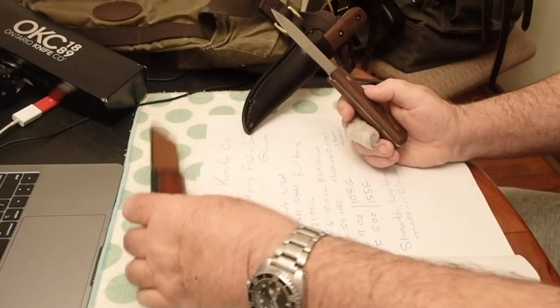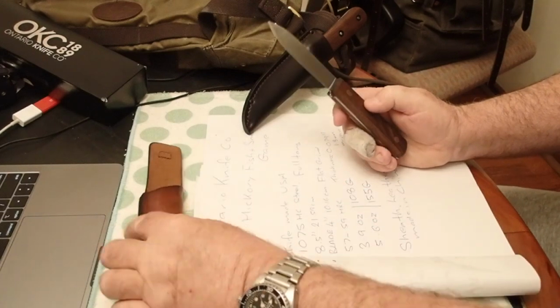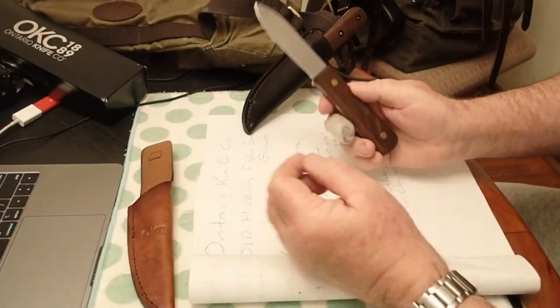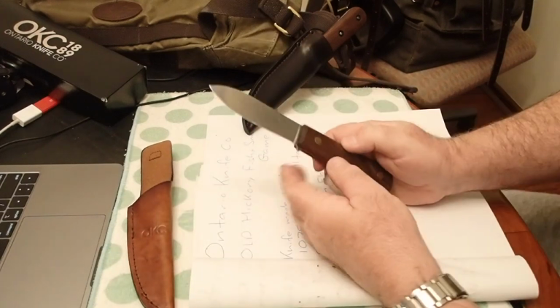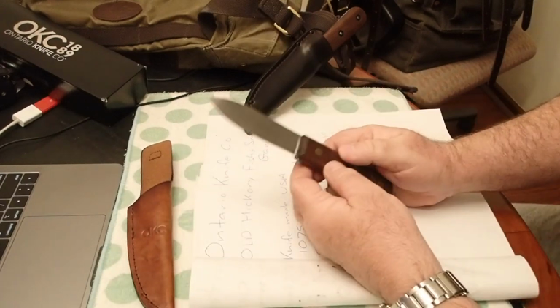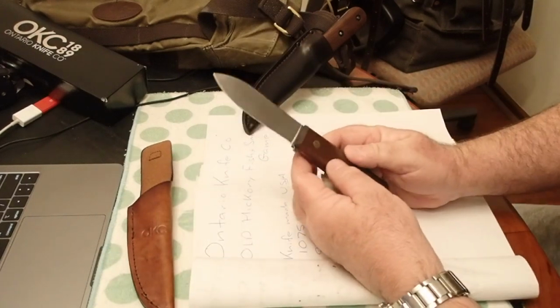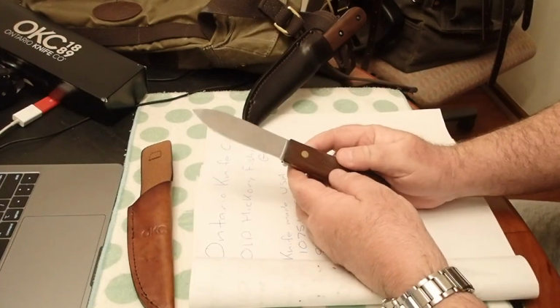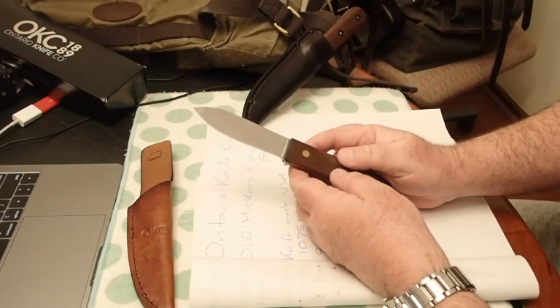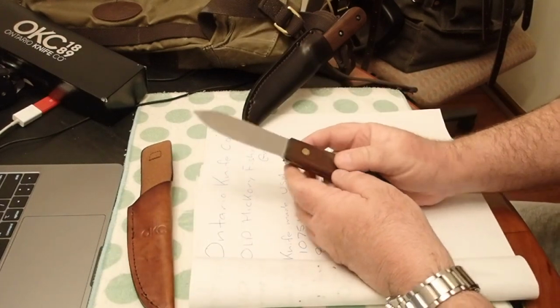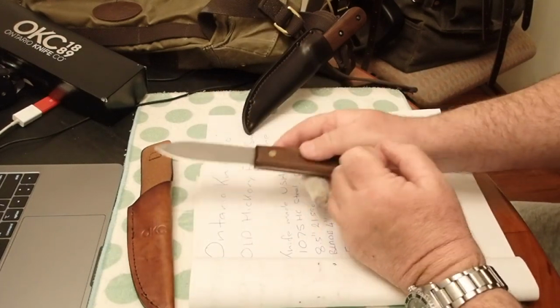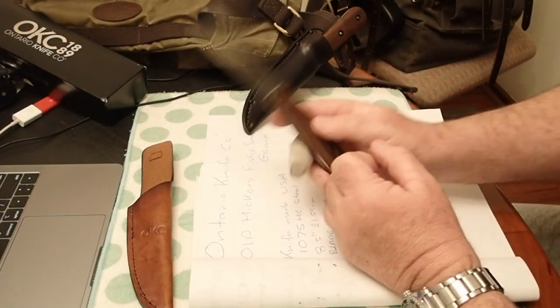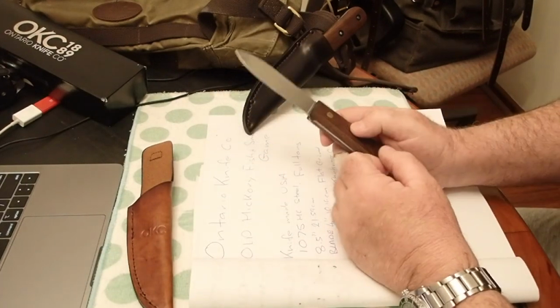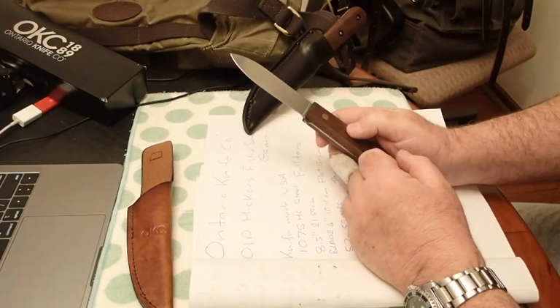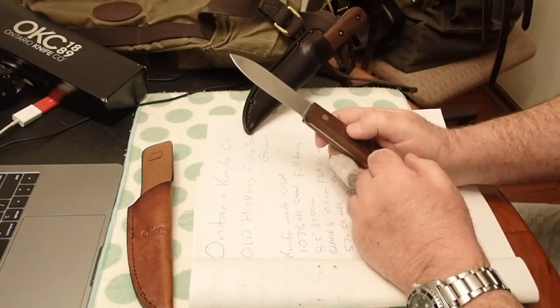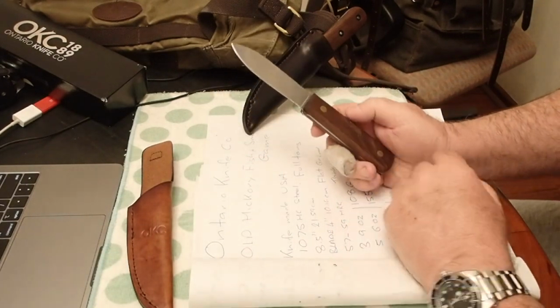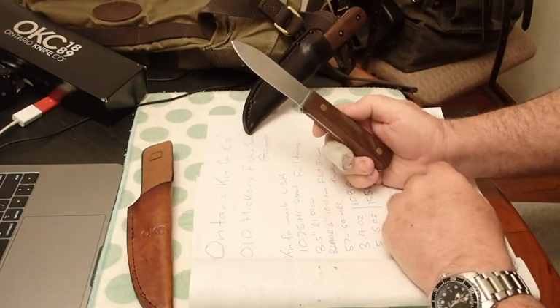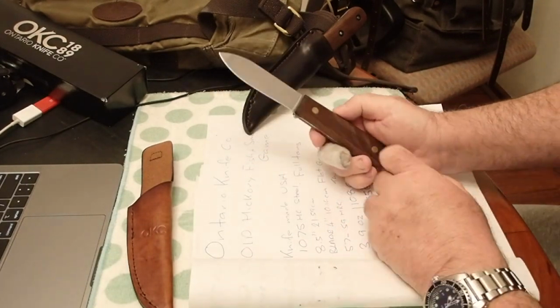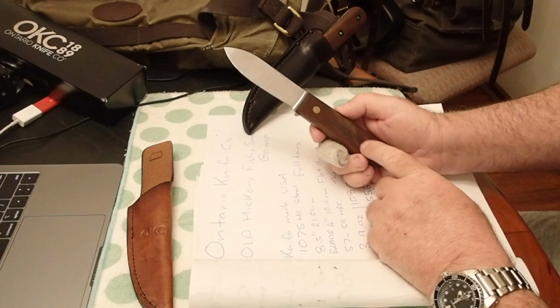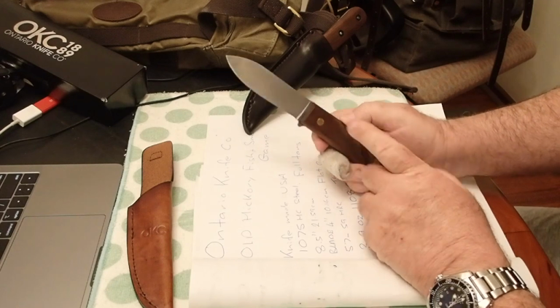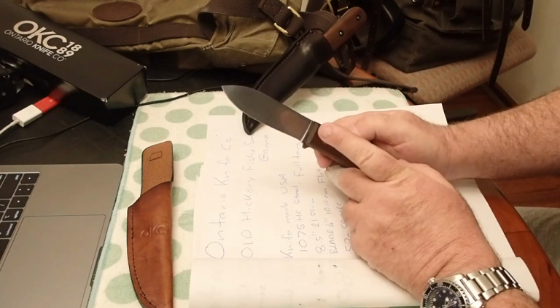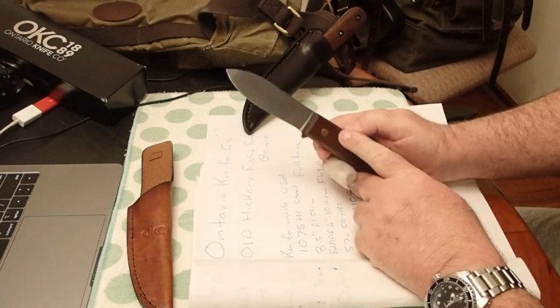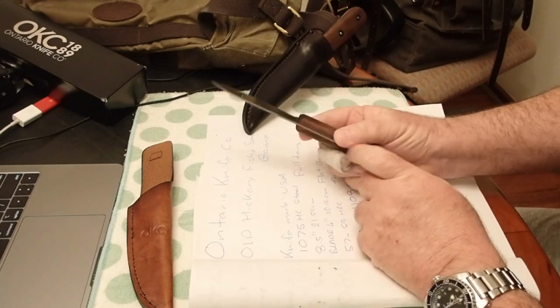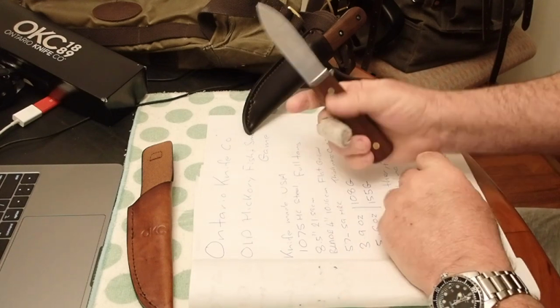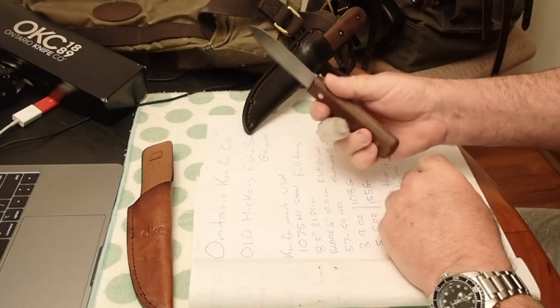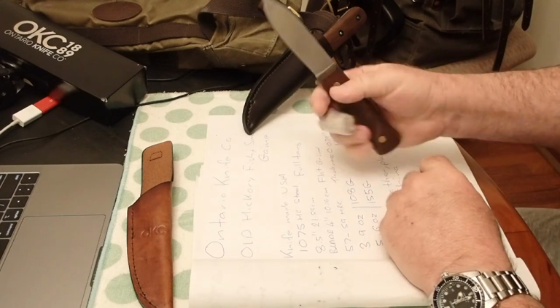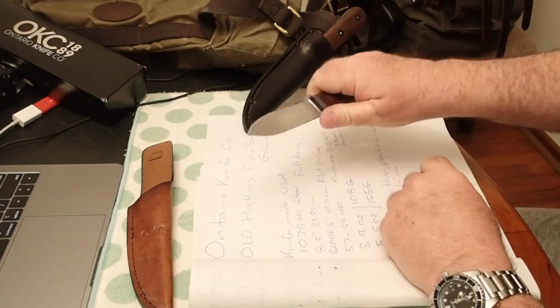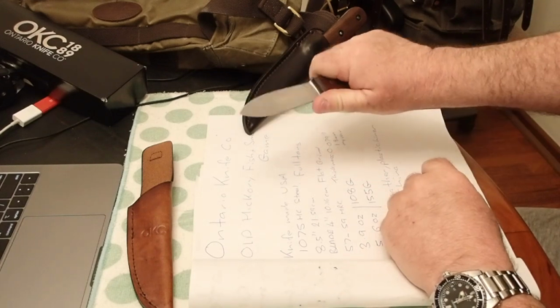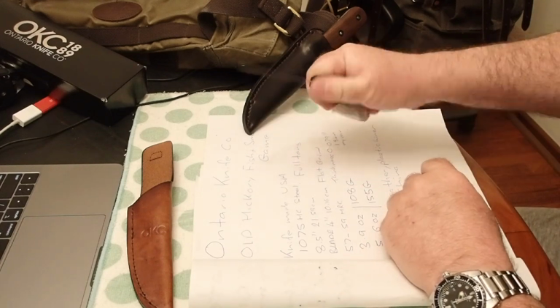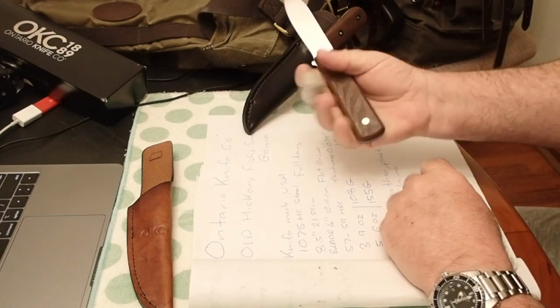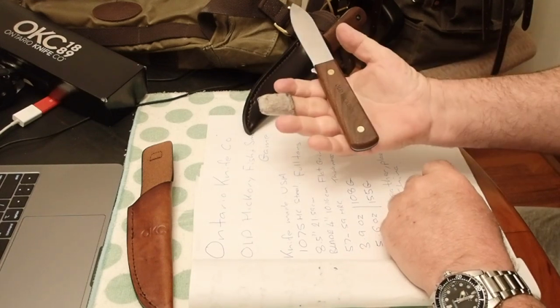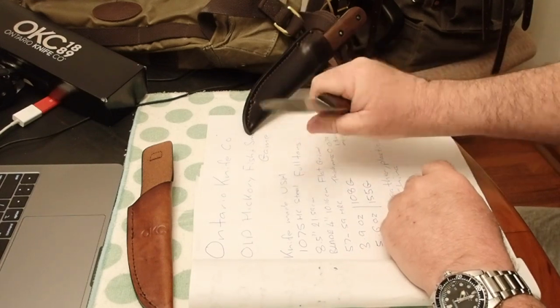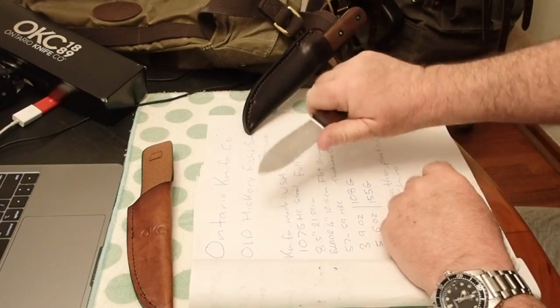The knife is made in the USA, the sheath is made in China. It fits your hand nice, even if you've got man paws.